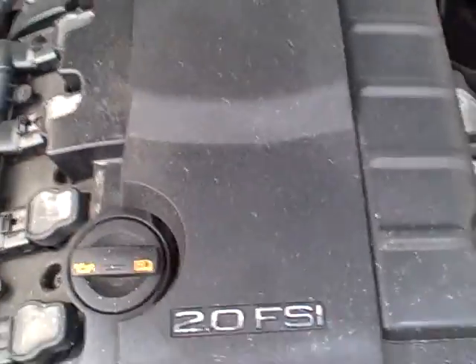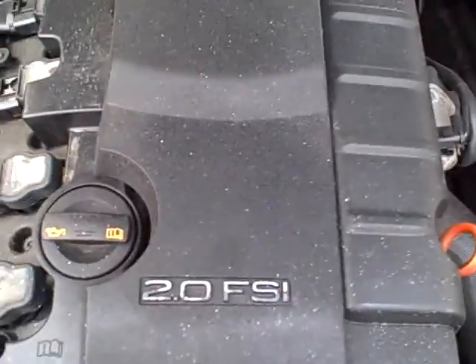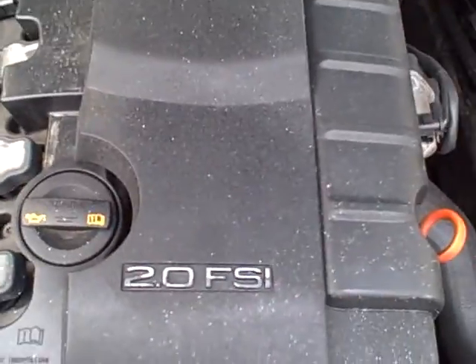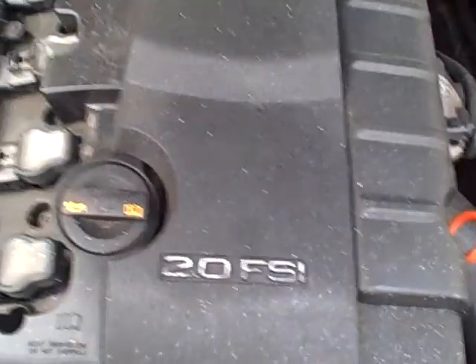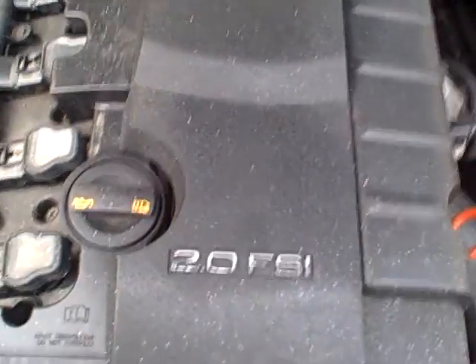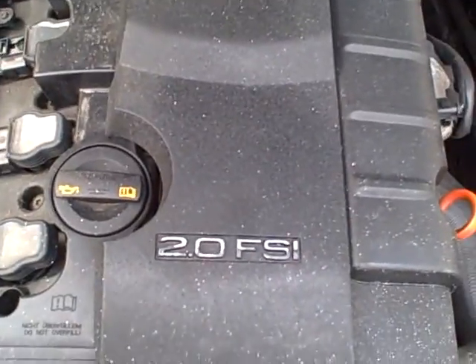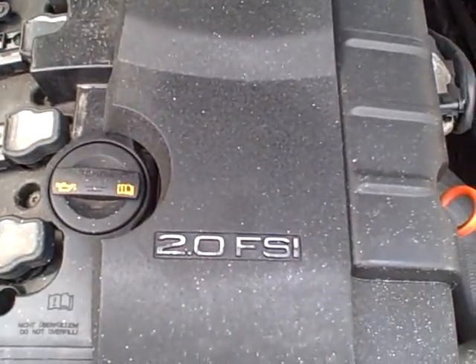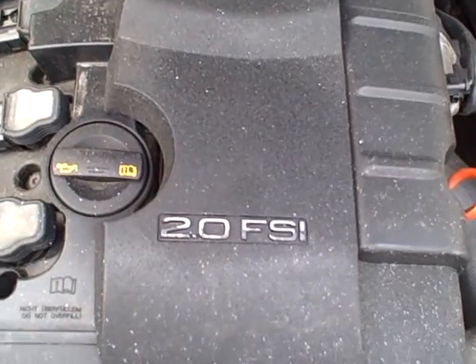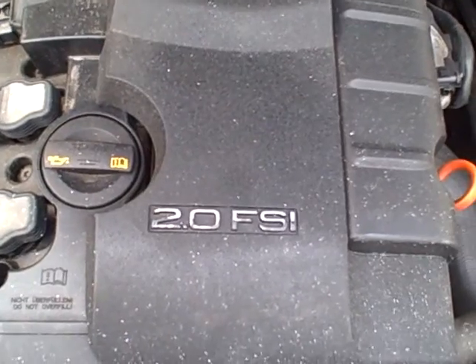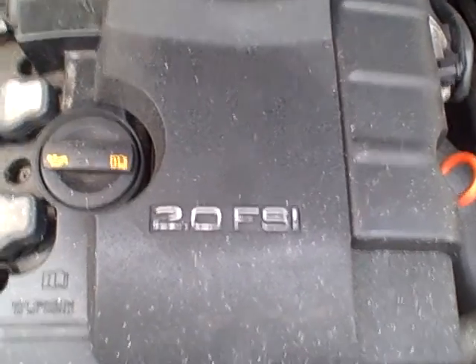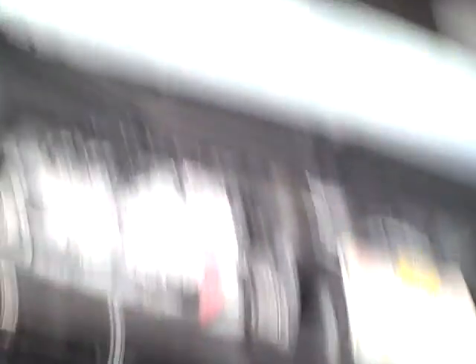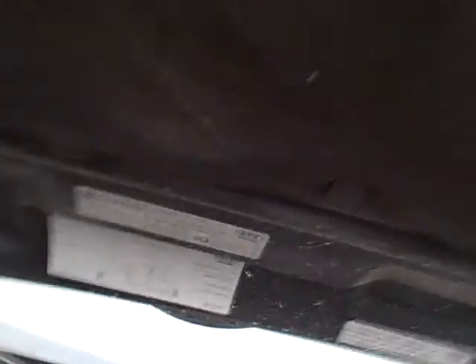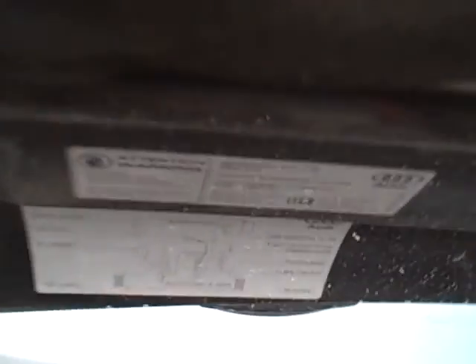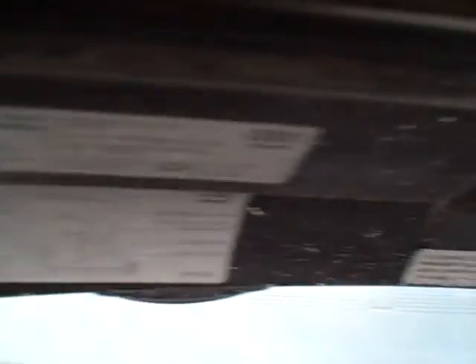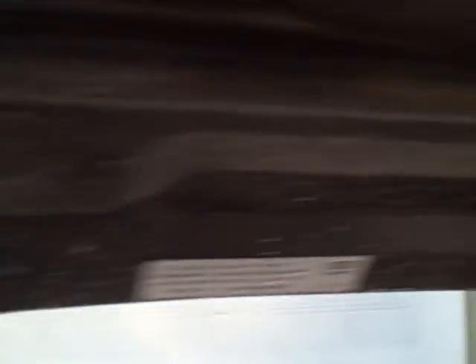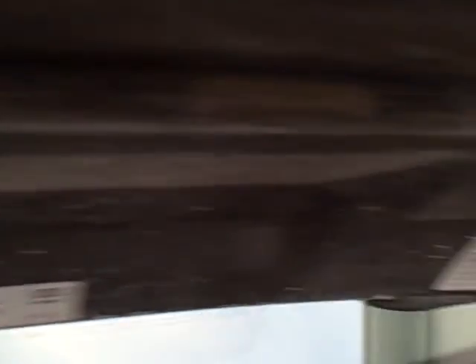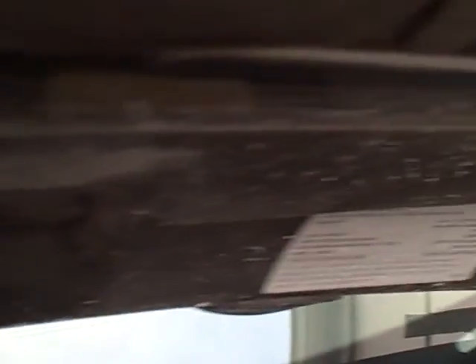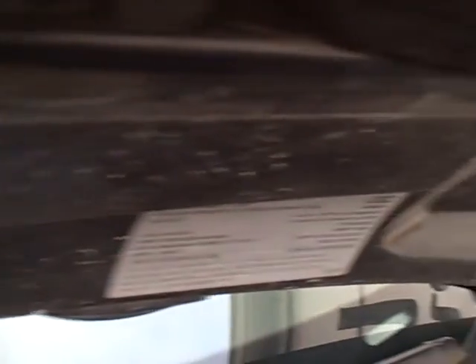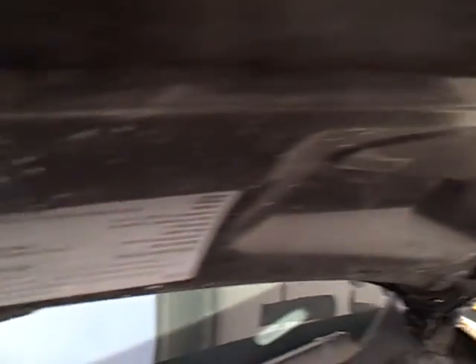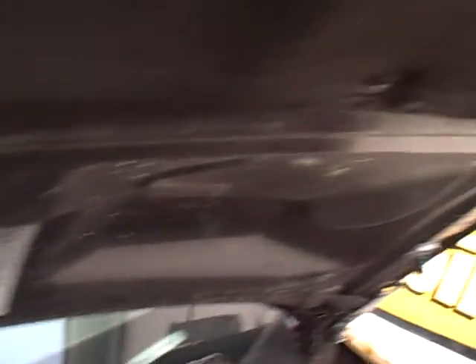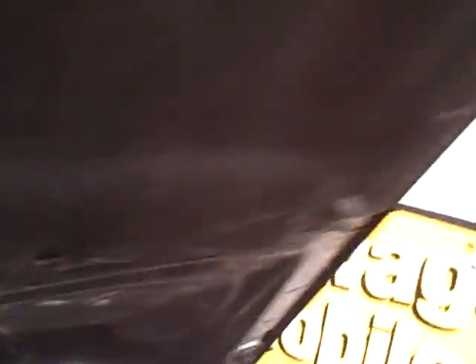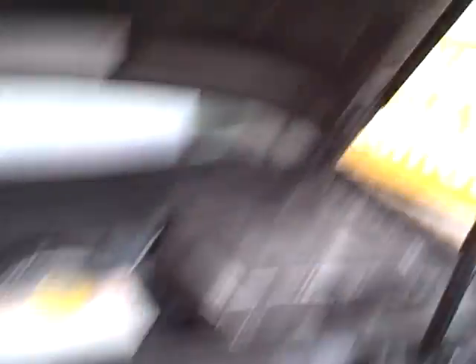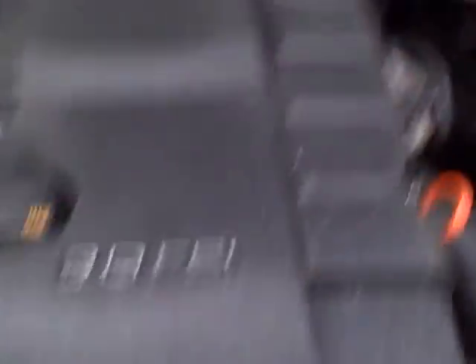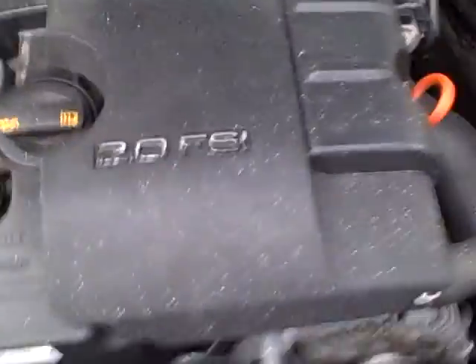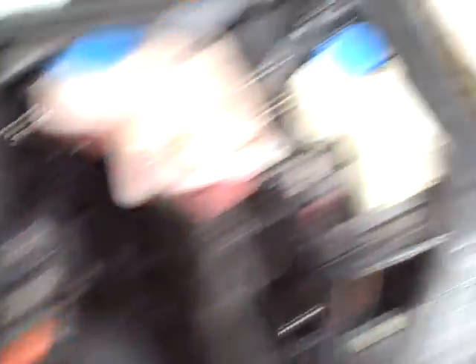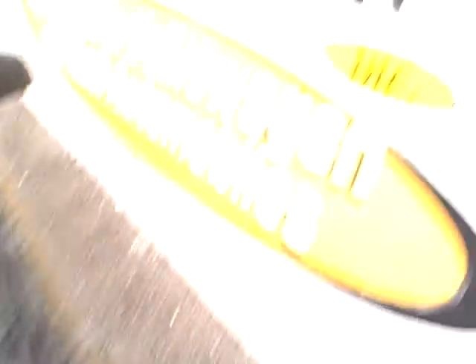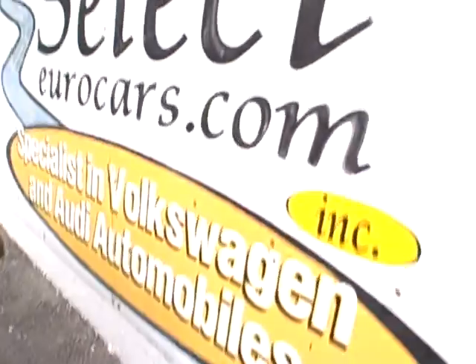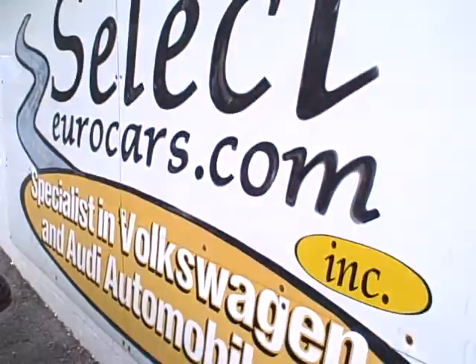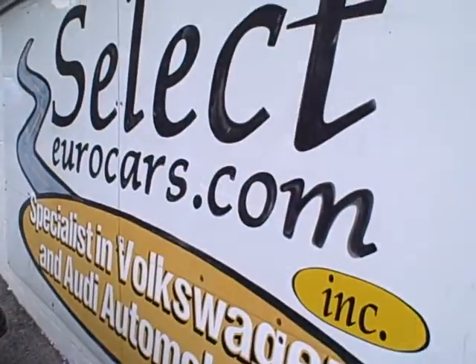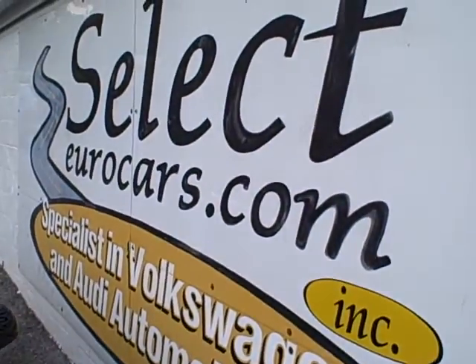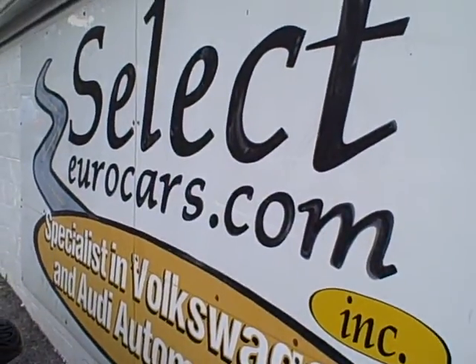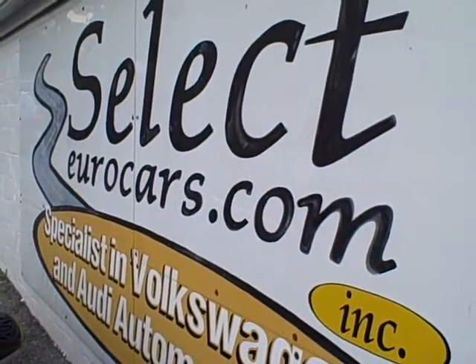Under the hood, that two-liter FSI again rated in the area of 200 horsepower — phenomenal. We see all the EPA emission labels, so no sign of any significant prior damage. This car is sold with our six-month, 6,000-mile warranty here at Select Eurocars.